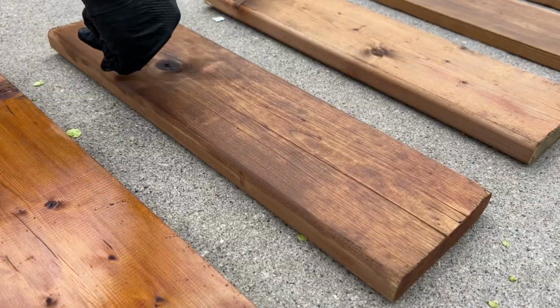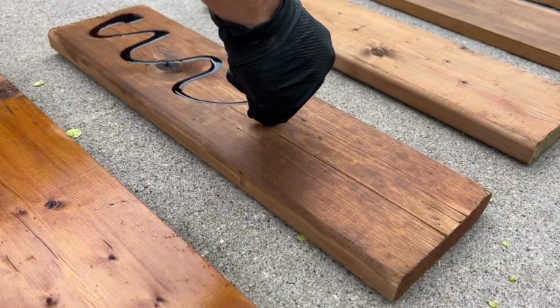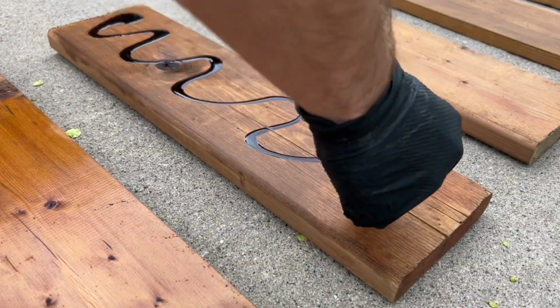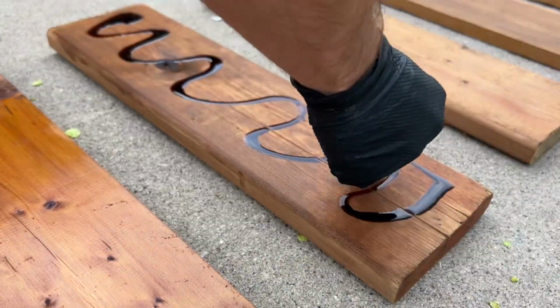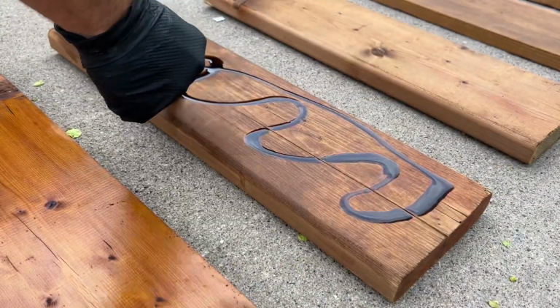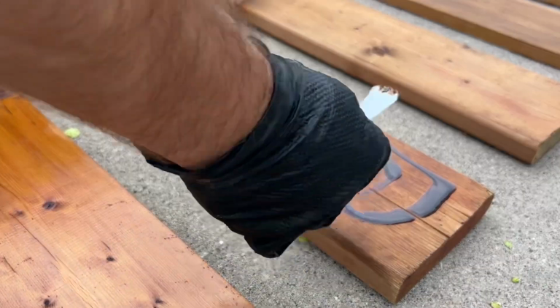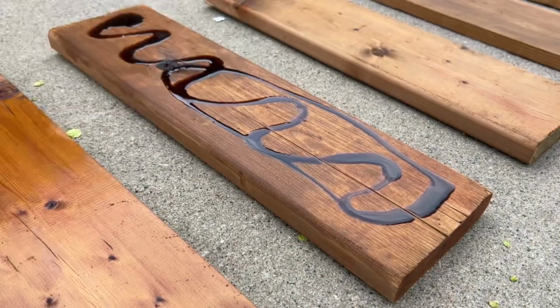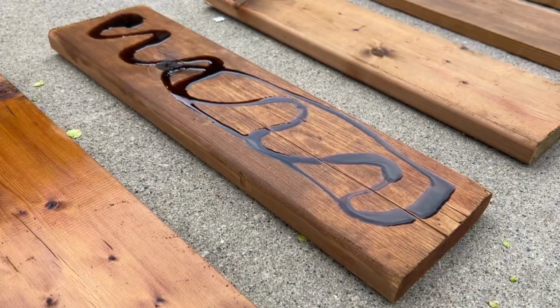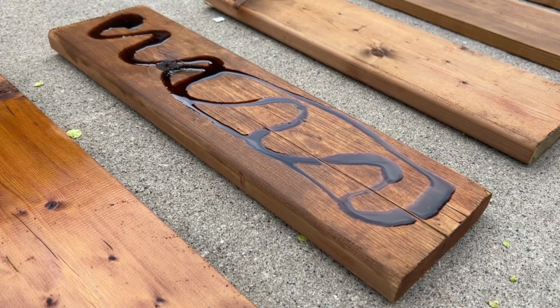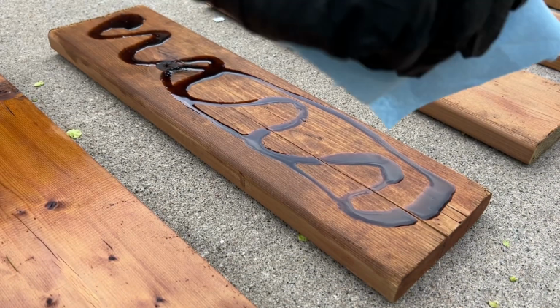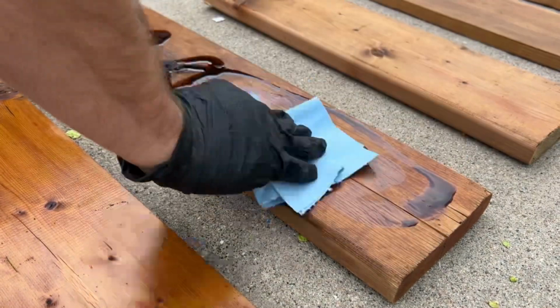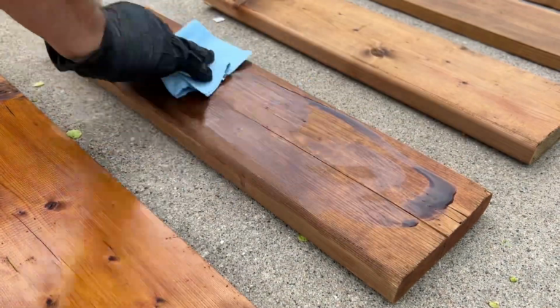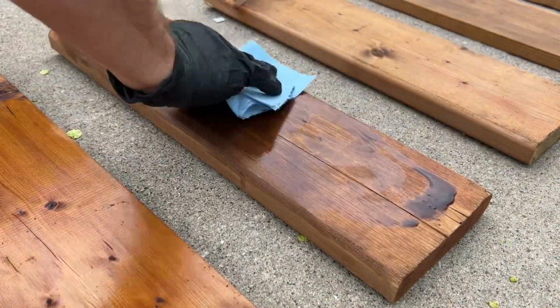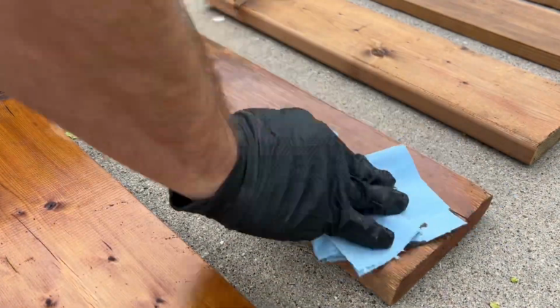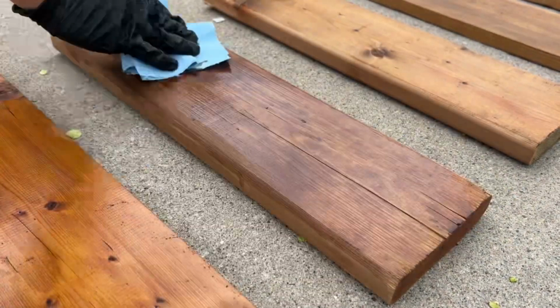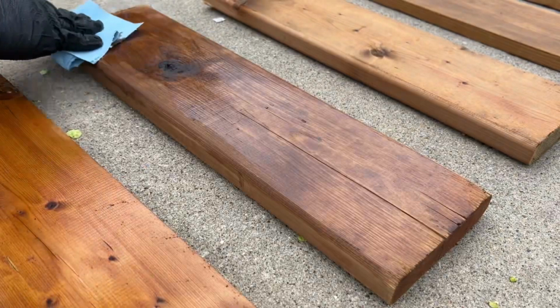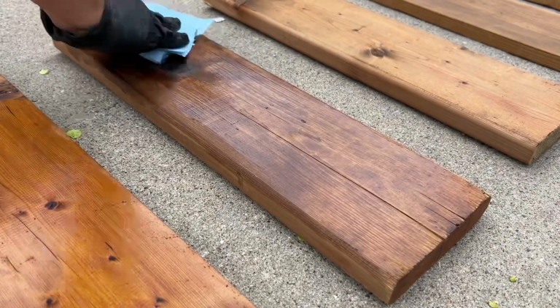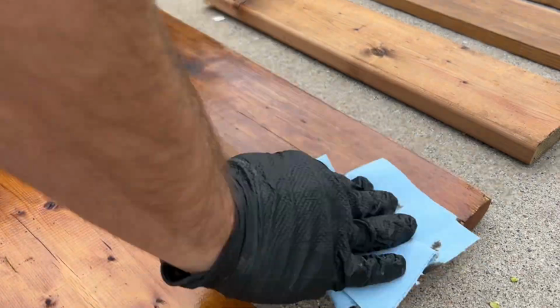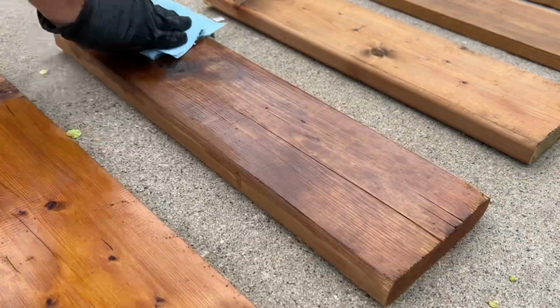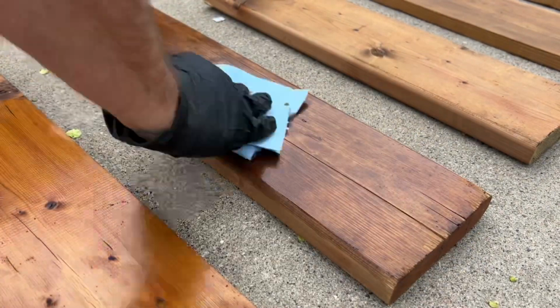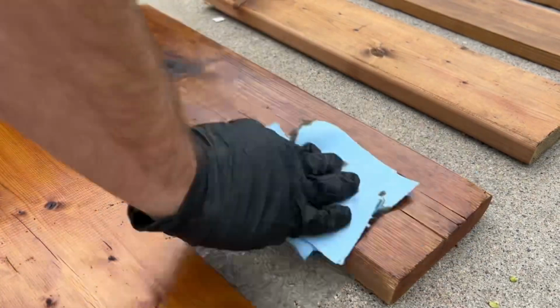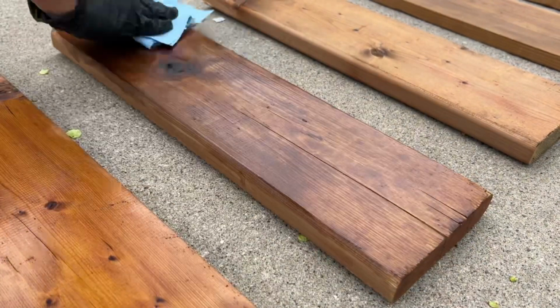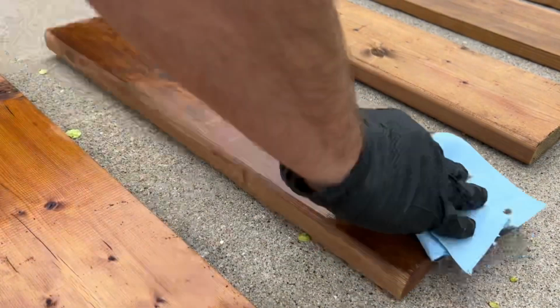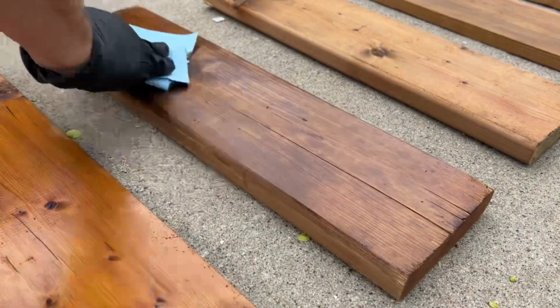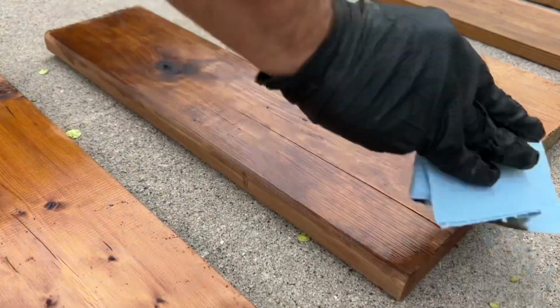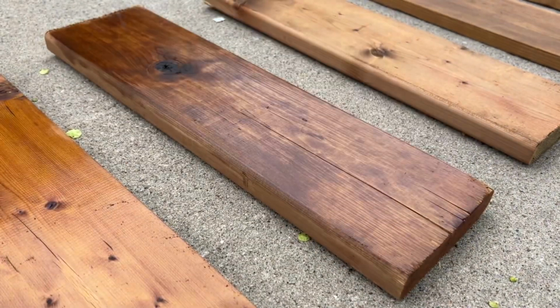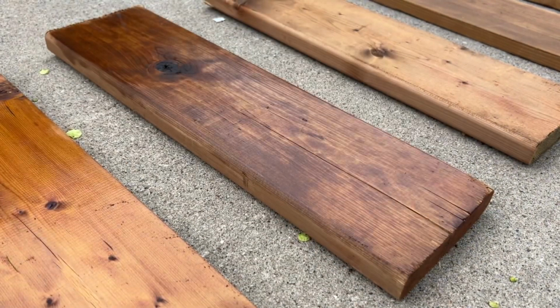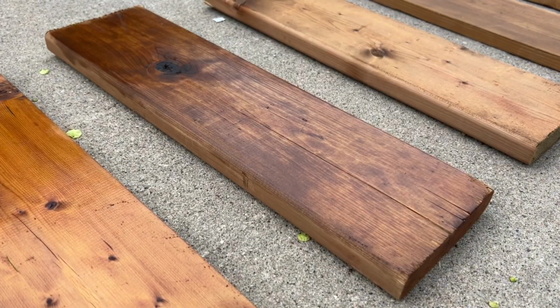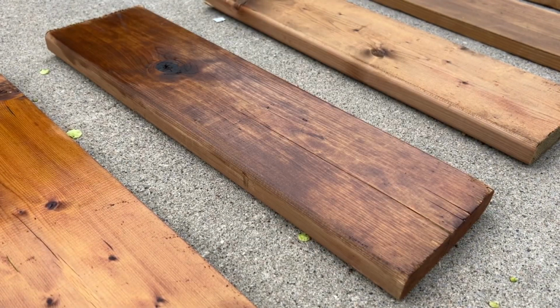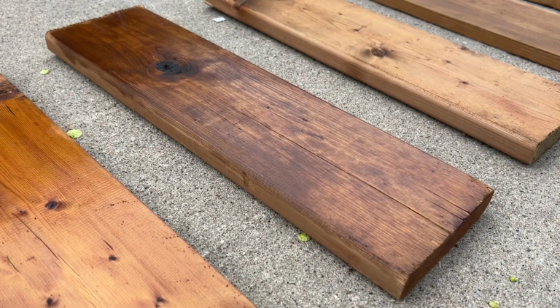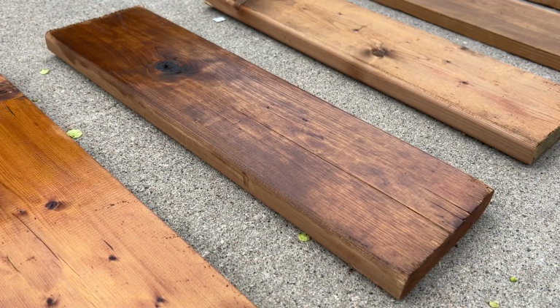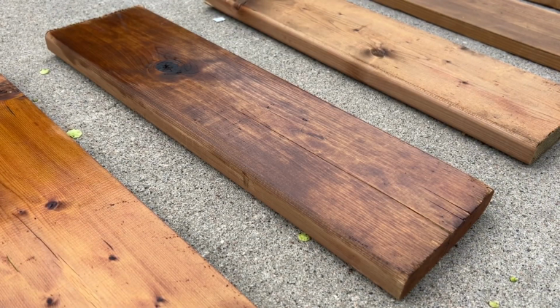Unlike other deck stains that sit on top of the wood, ReadySeal's oils penetrate deep into the wood's pores, making sure there's no flaking or cracking.